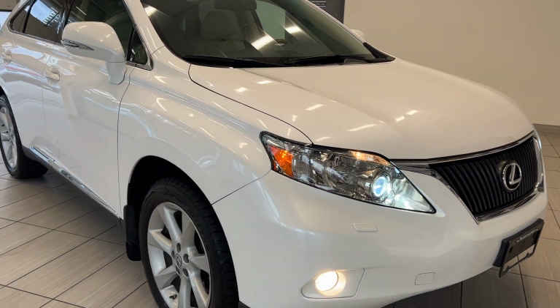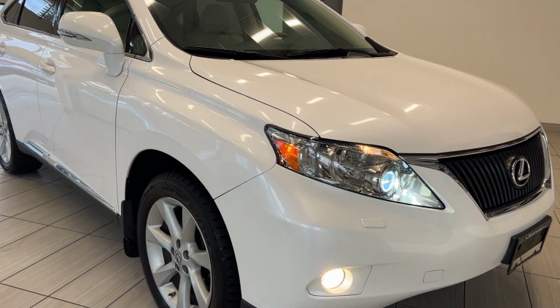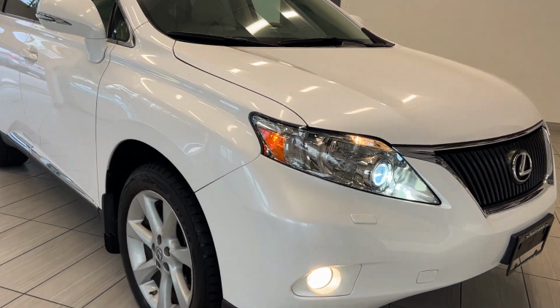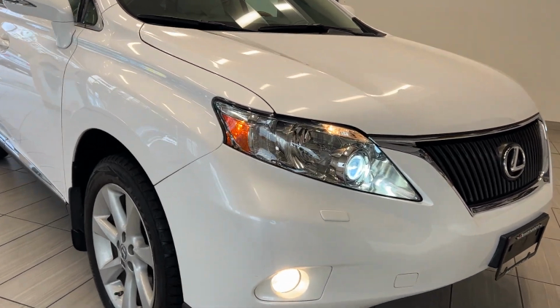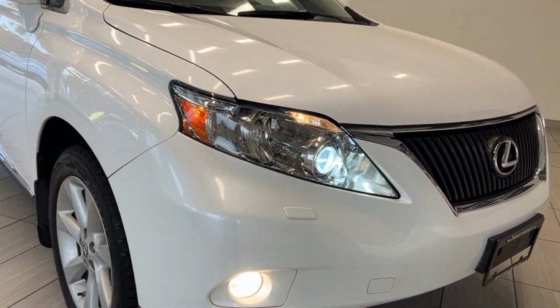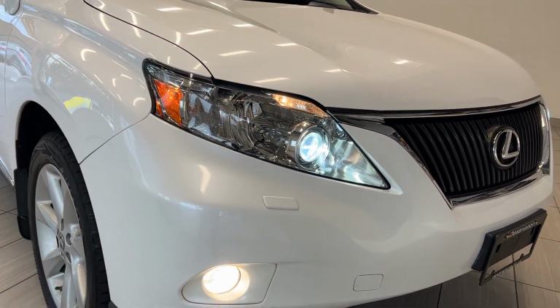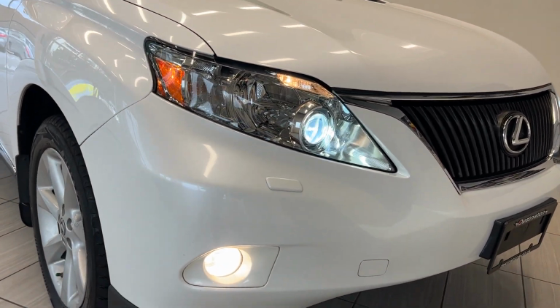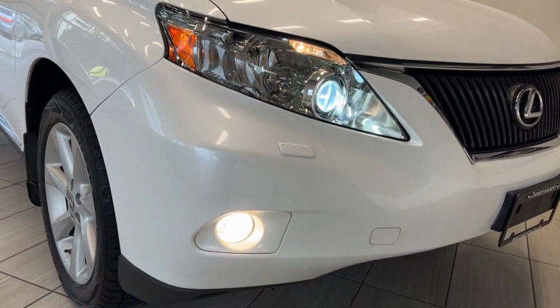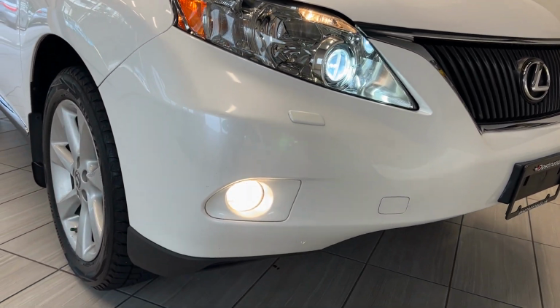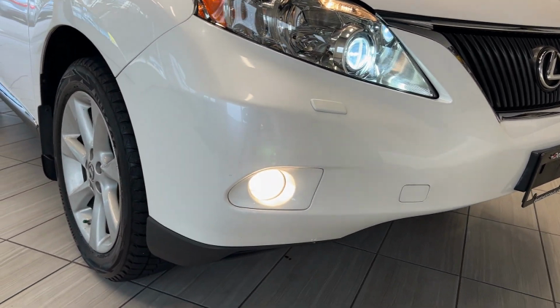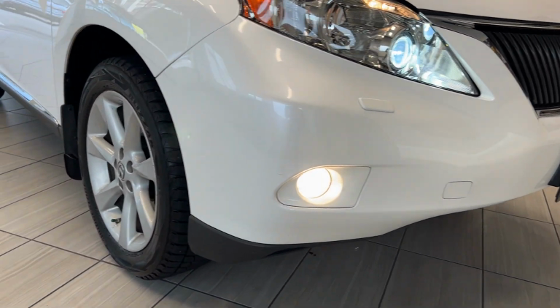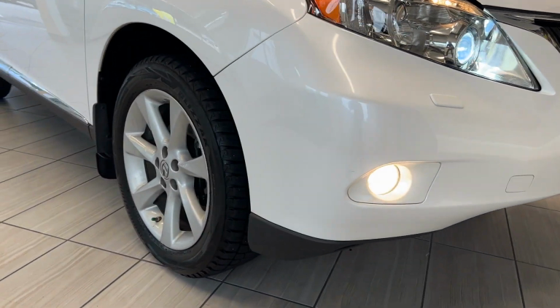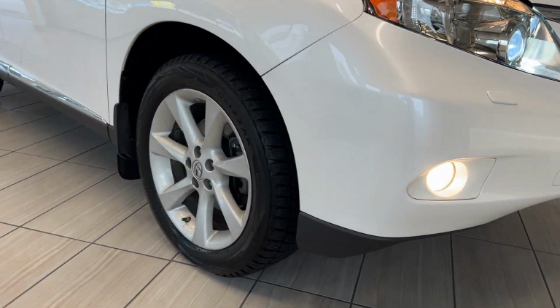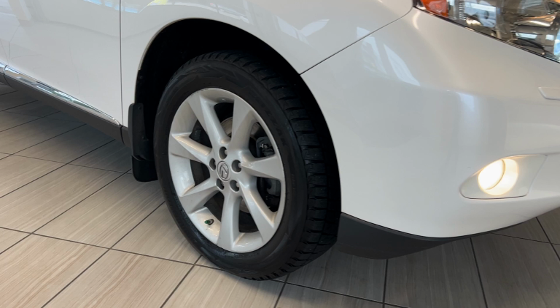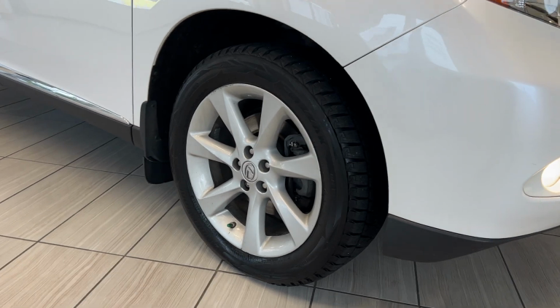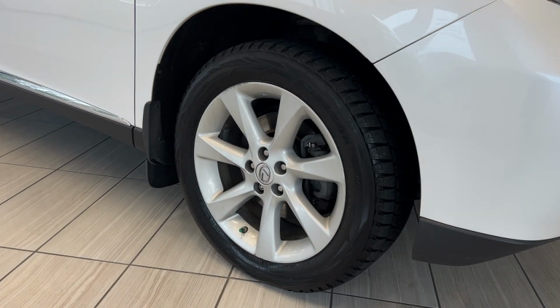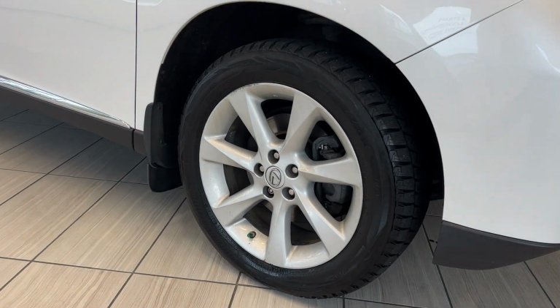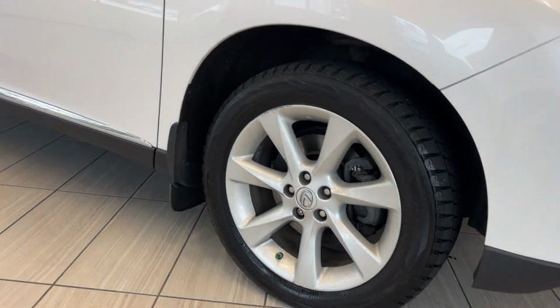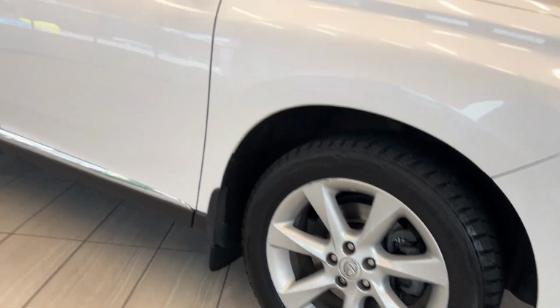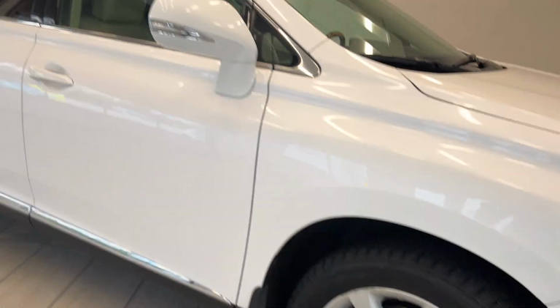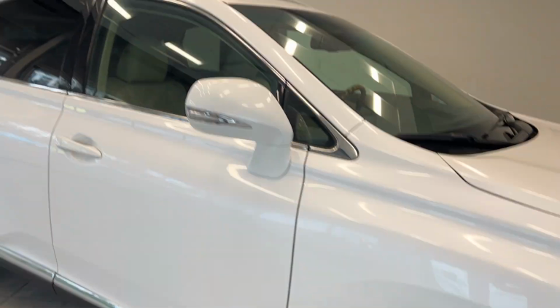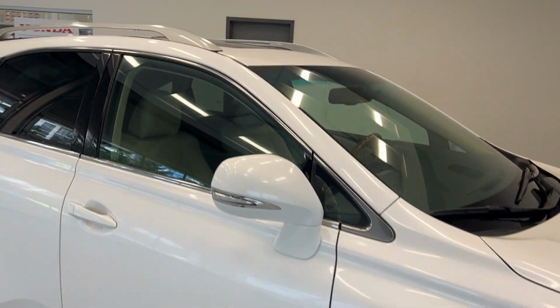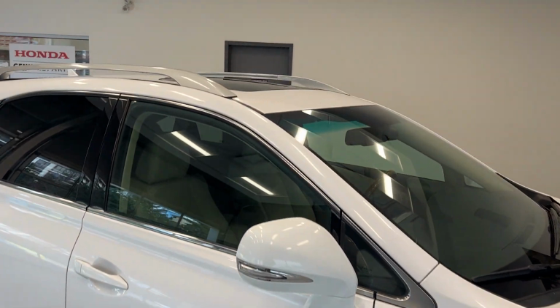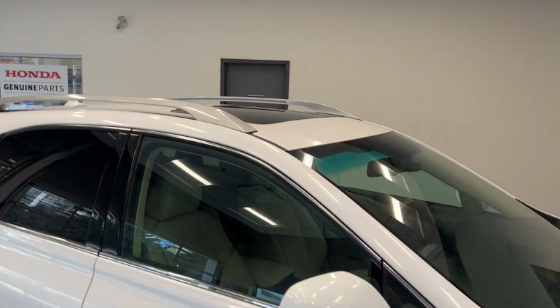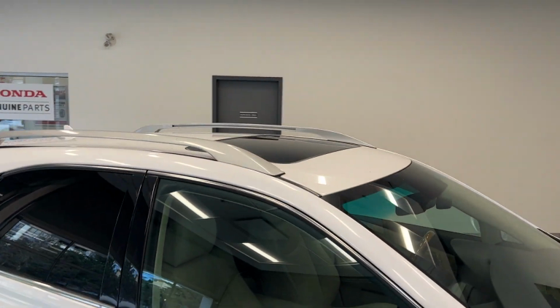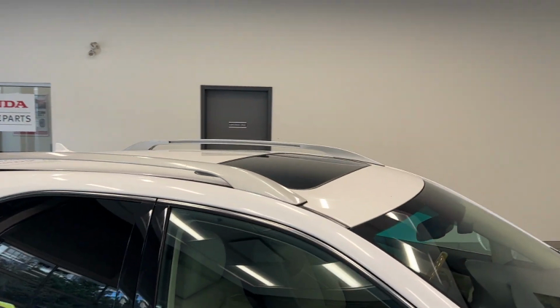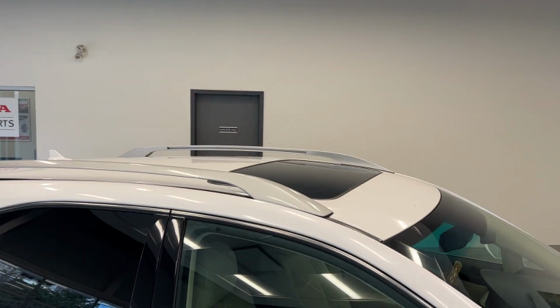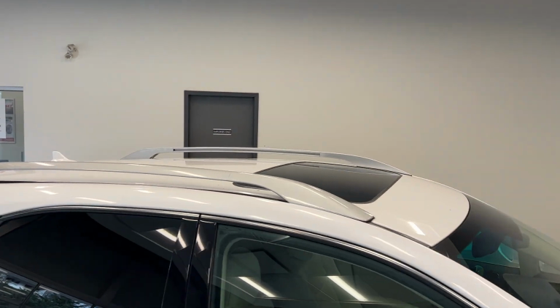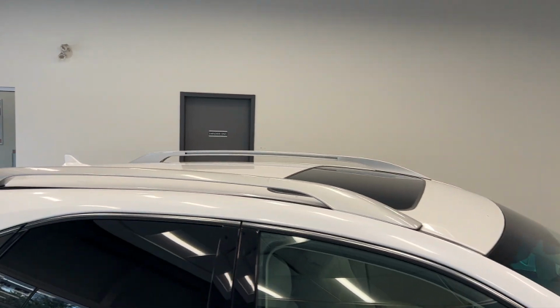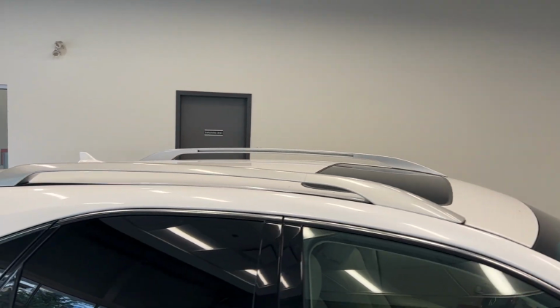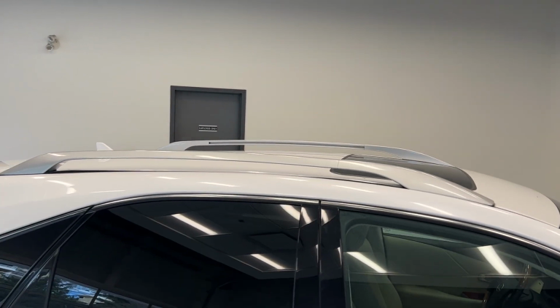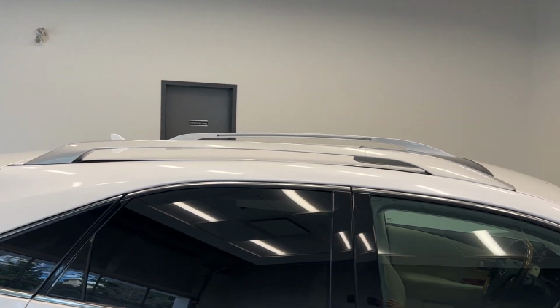Starting off at the front we have some projector headlights, fog lights, and some nice alloy wheels. Coming up above we can see the sunroof and roof rails.